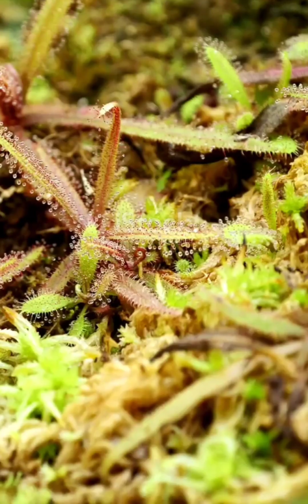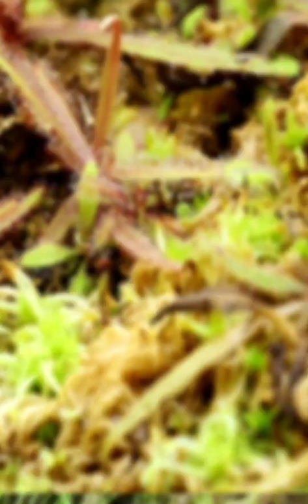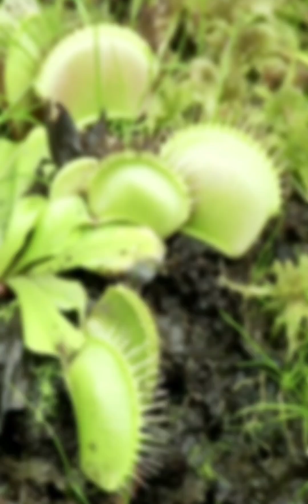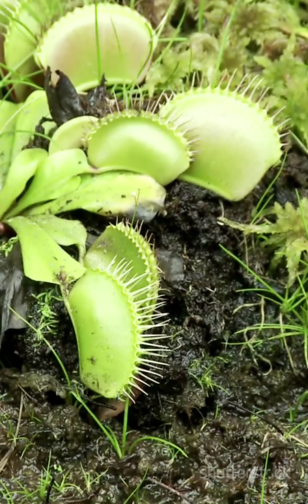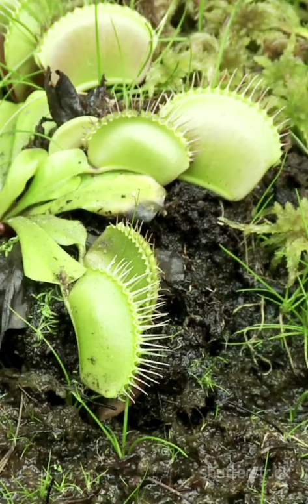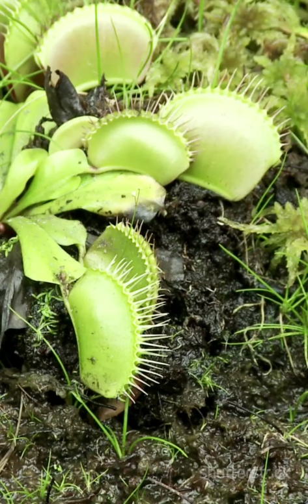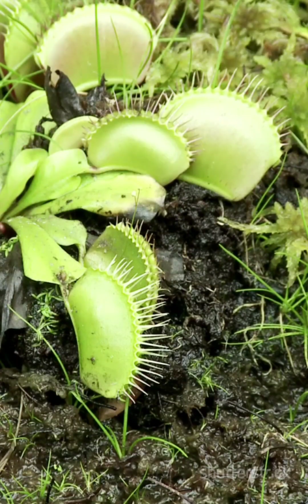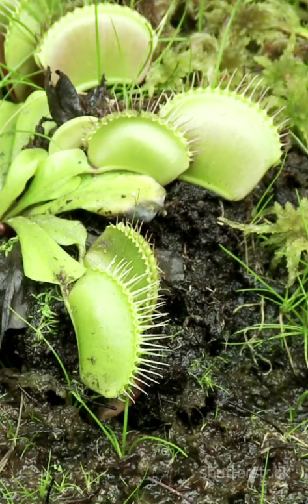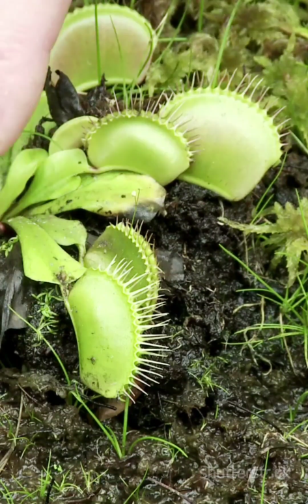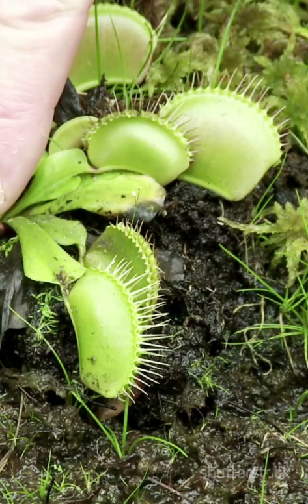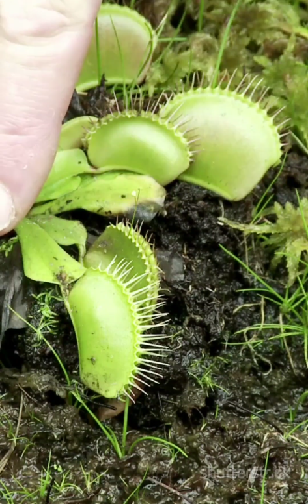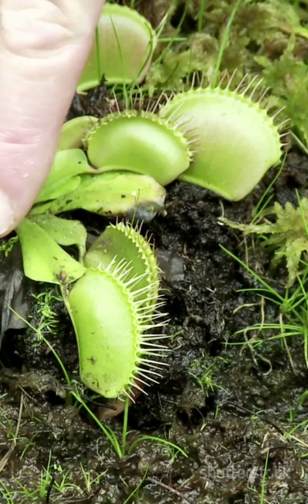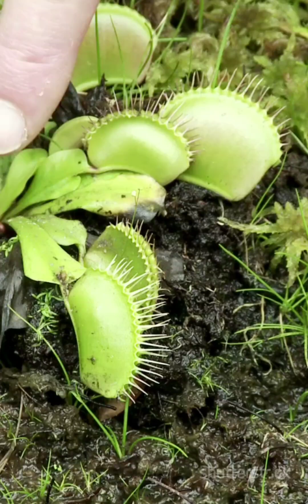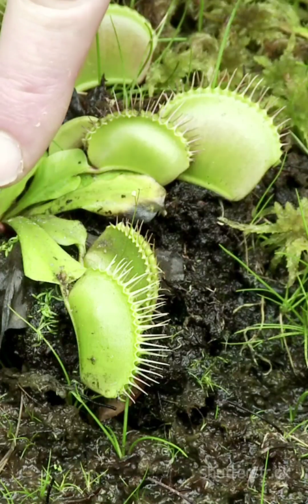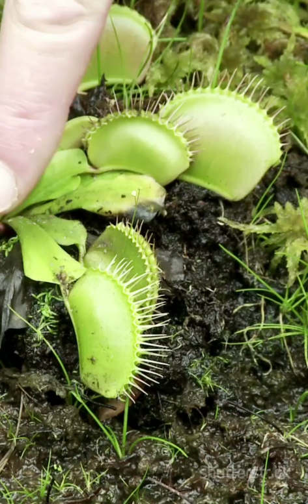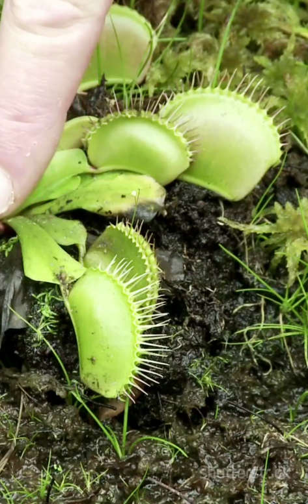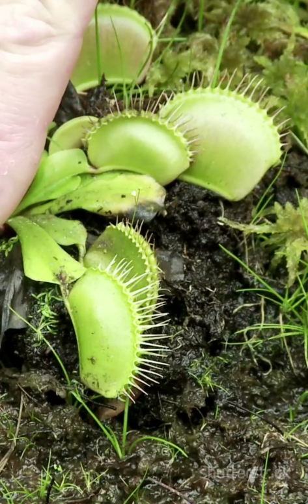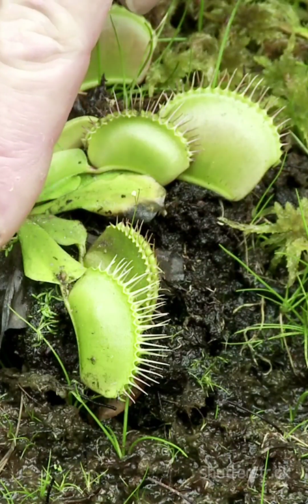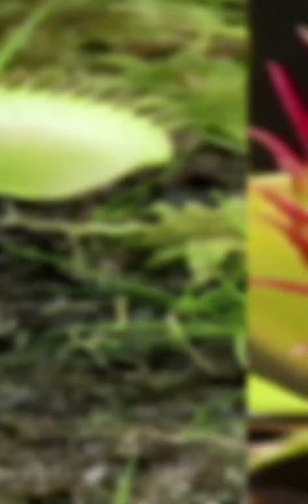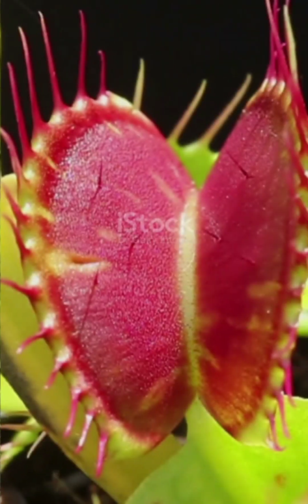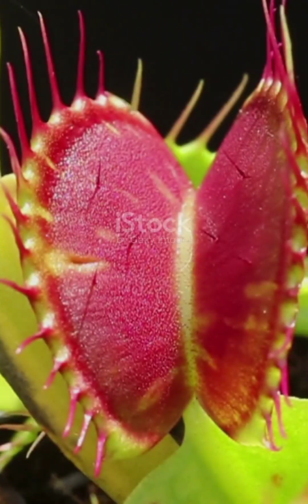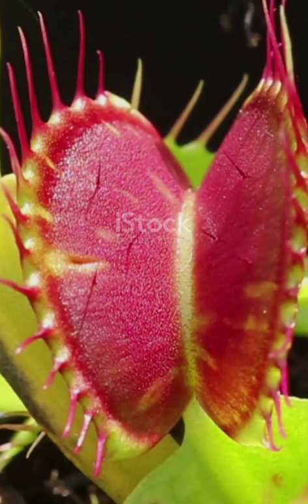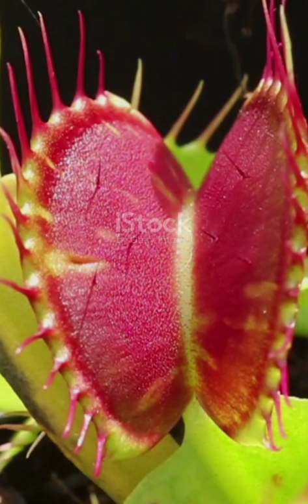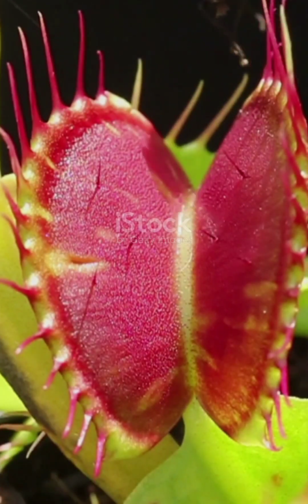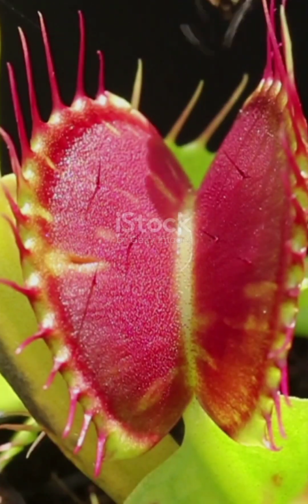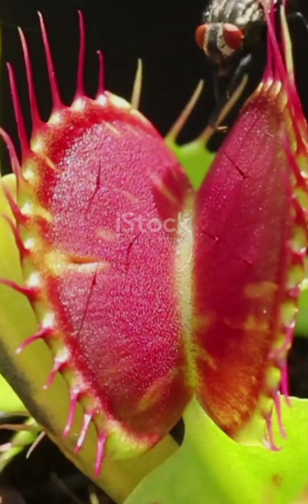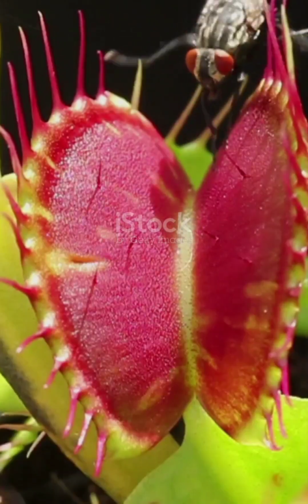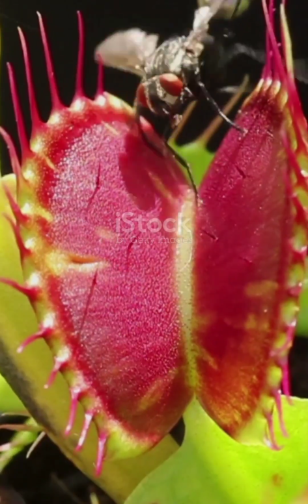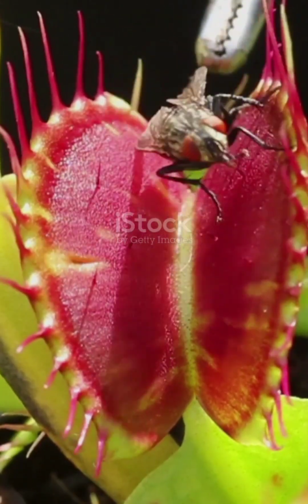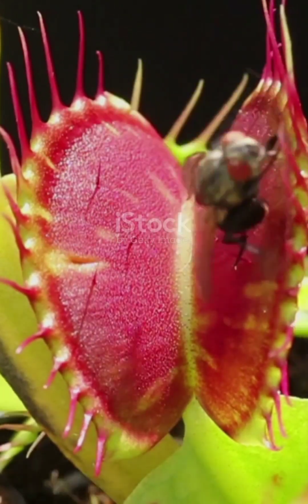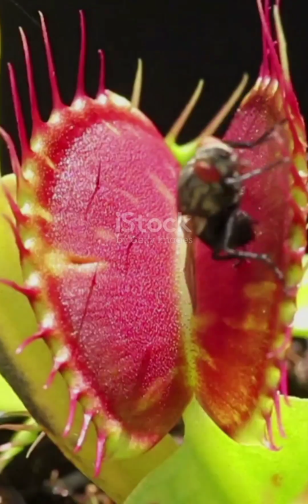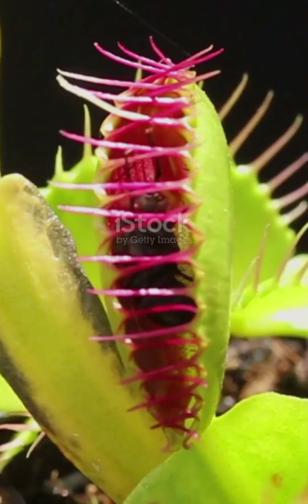Ever seen a plant eat a bug? No, this isn't some sci-fi horror film, it's real, and it's happening right now, all around the world. Picture this, a plant with a mouth that snaps shut faster than you can say bug snack. You might think plants are all about soaking up sunlight and making oxygen, right?